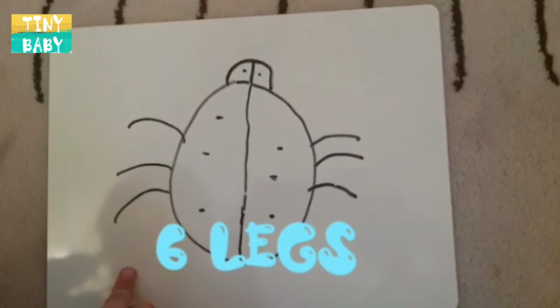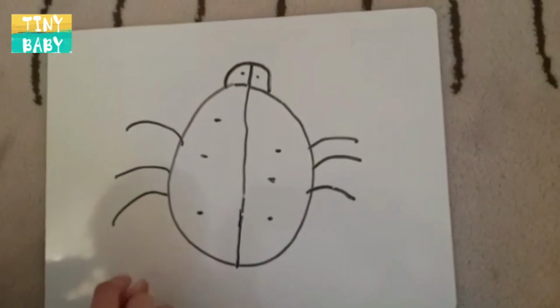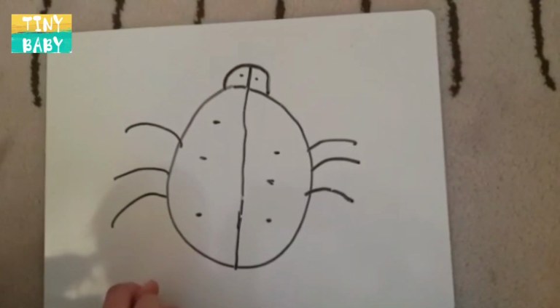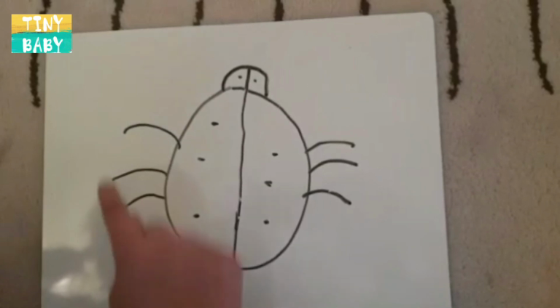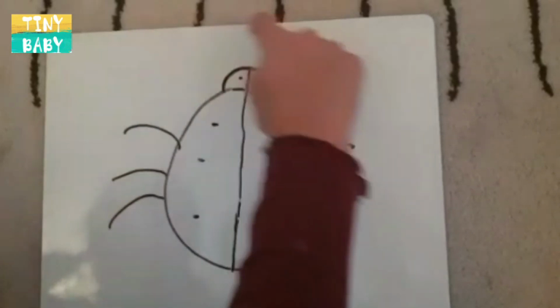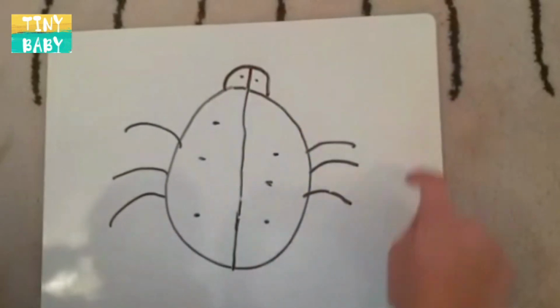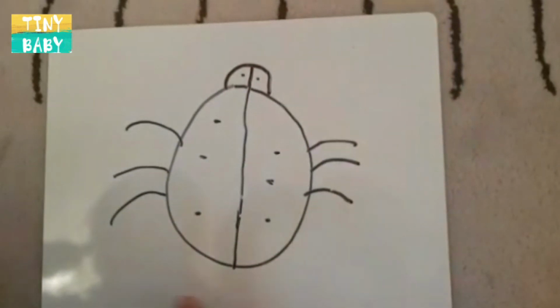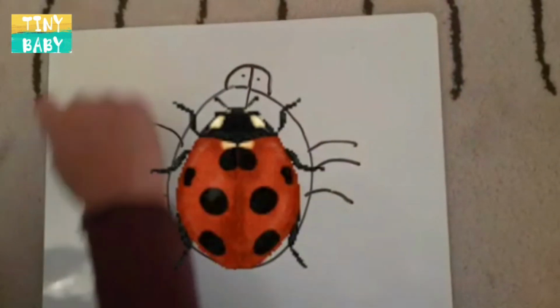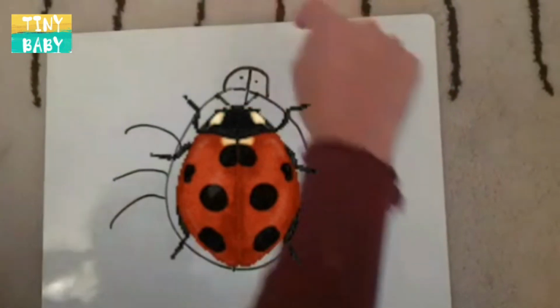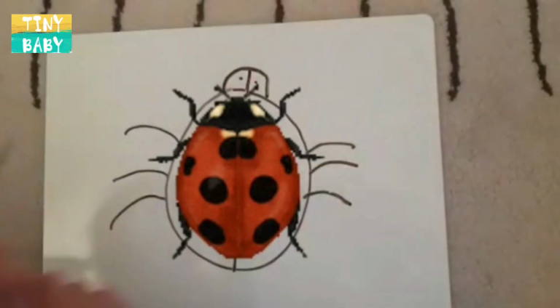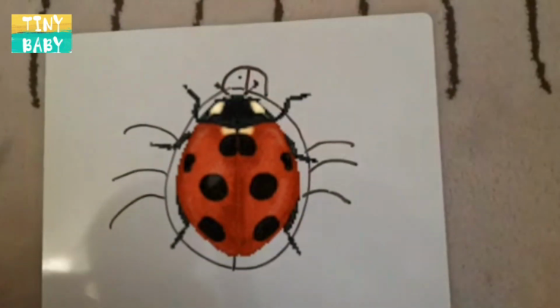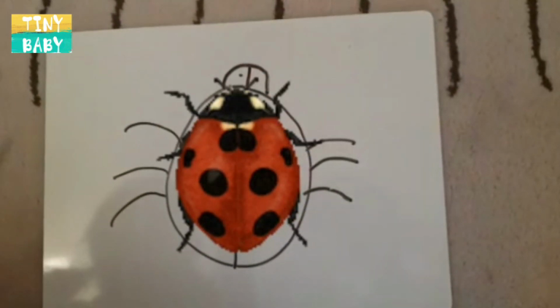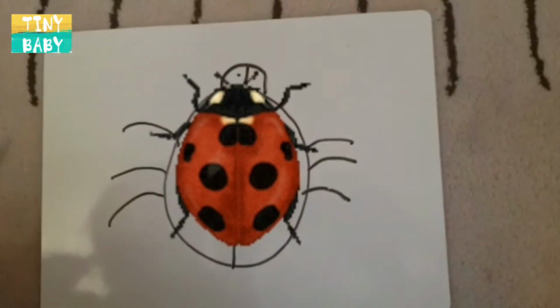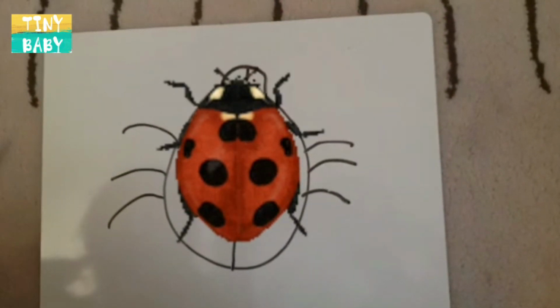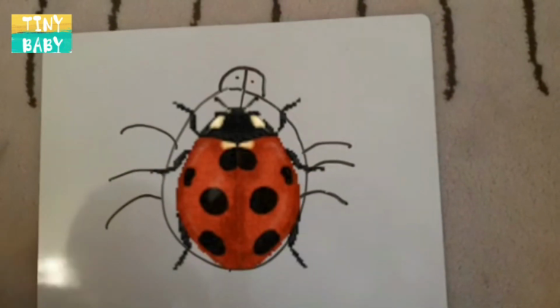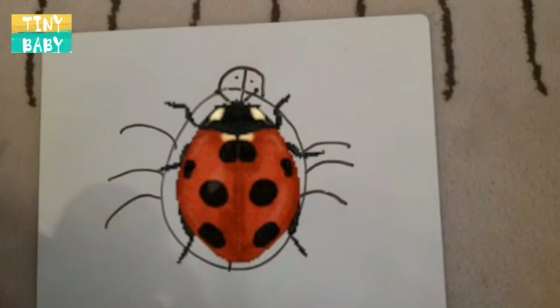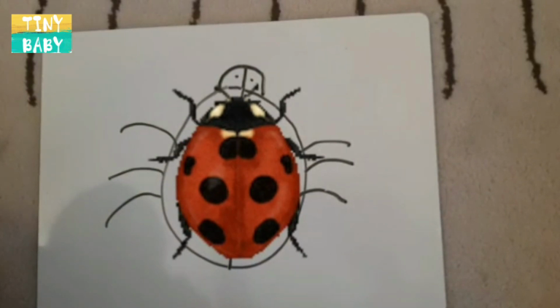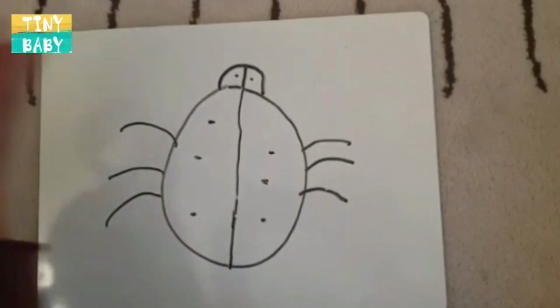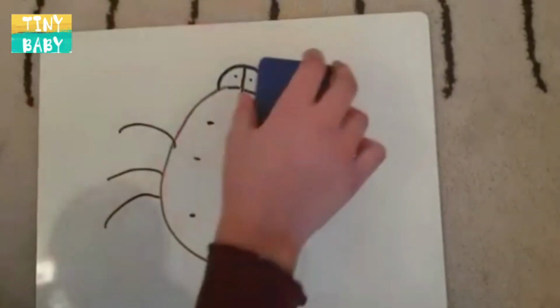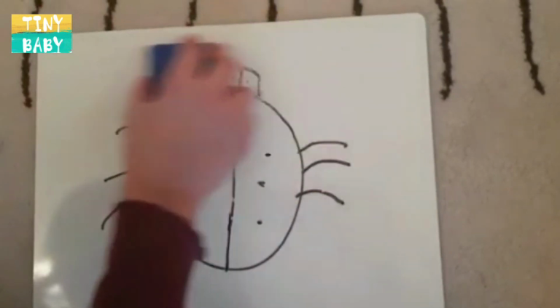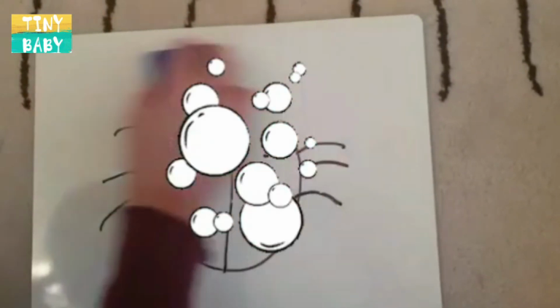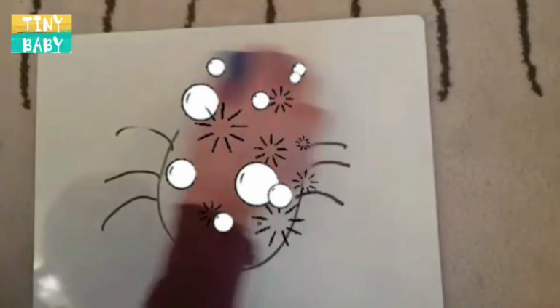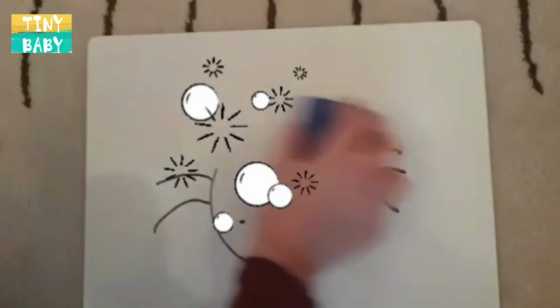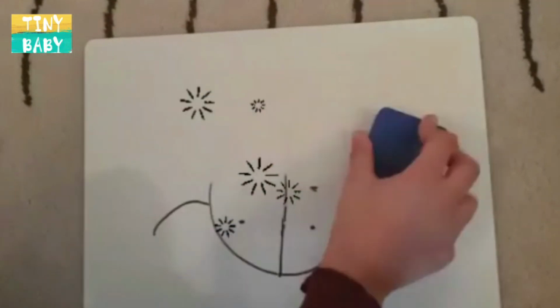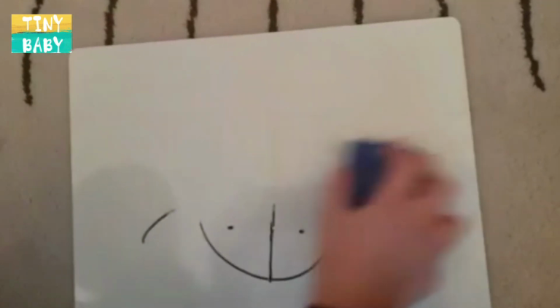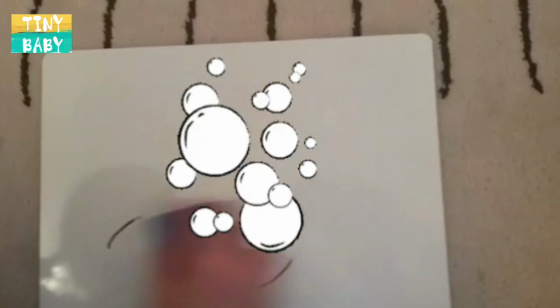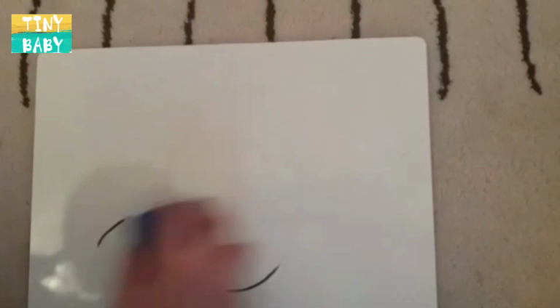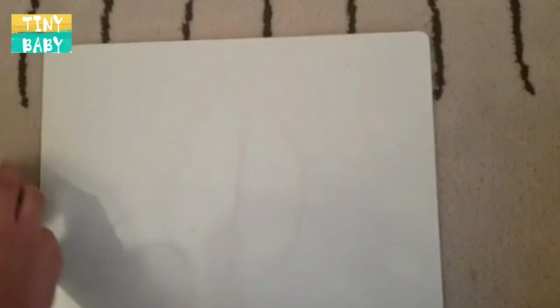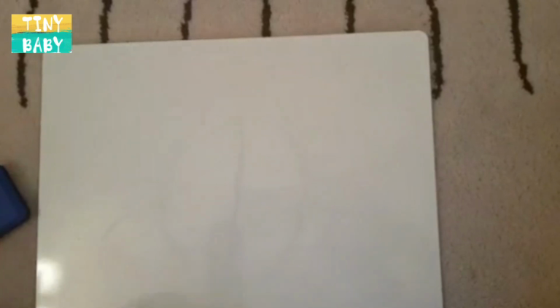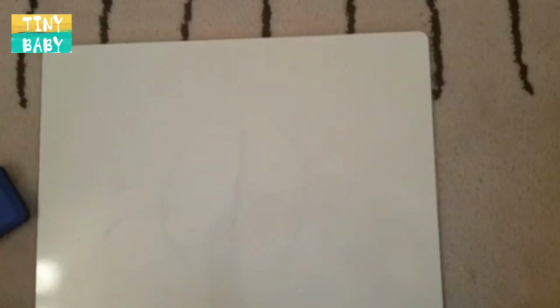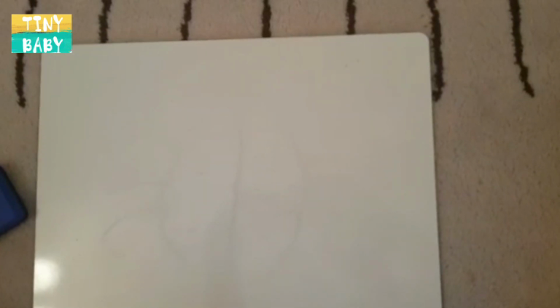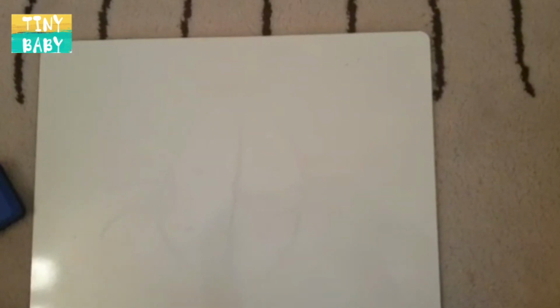Wow, I loved learning about the ladybird. It was so fun. I want to learn about something else. Let's learn about another insect.